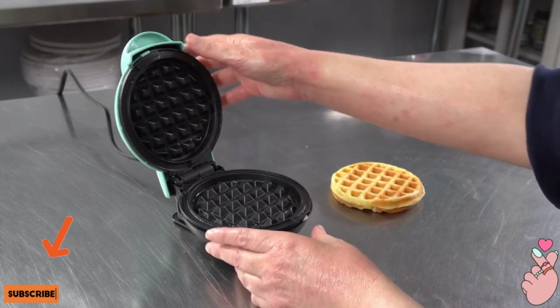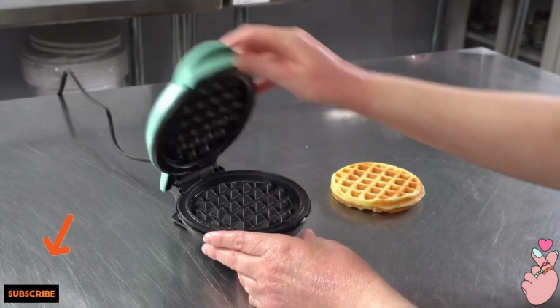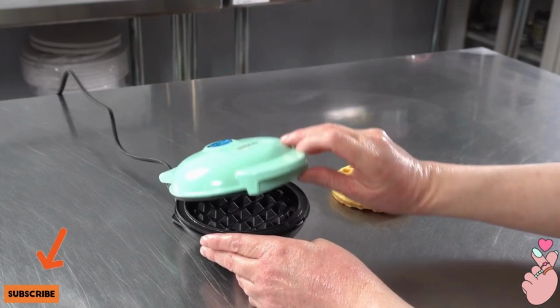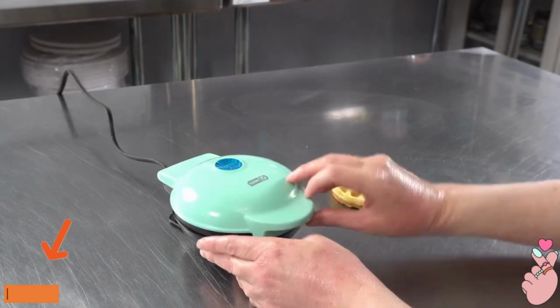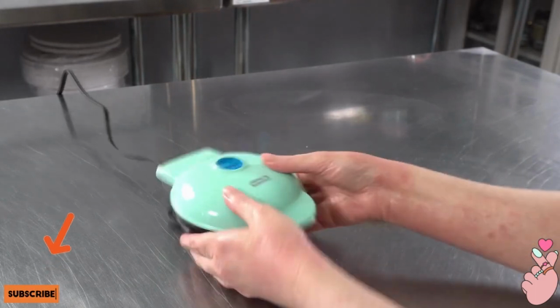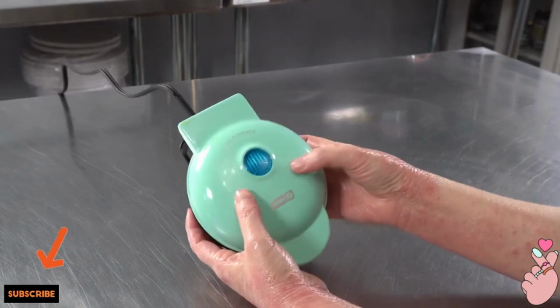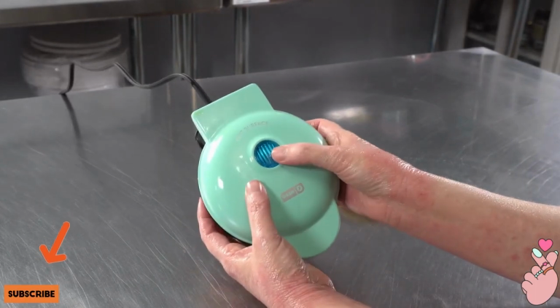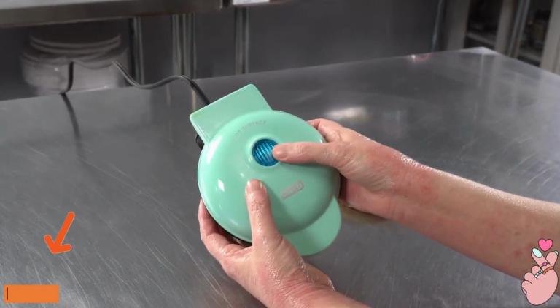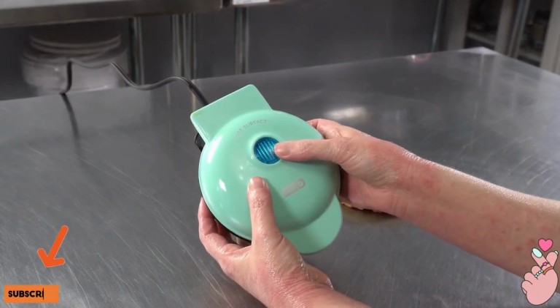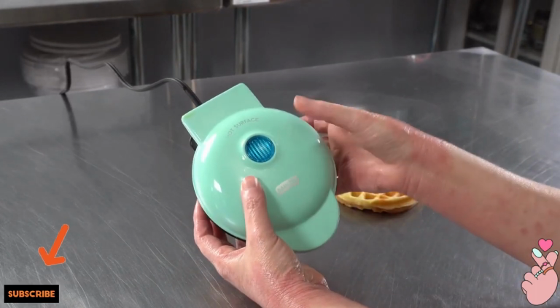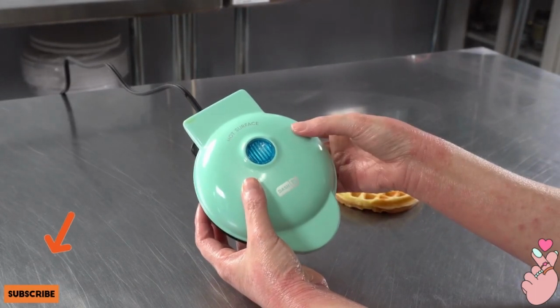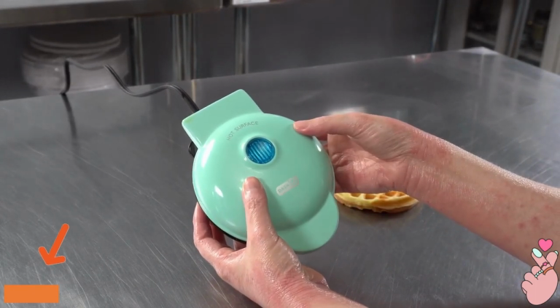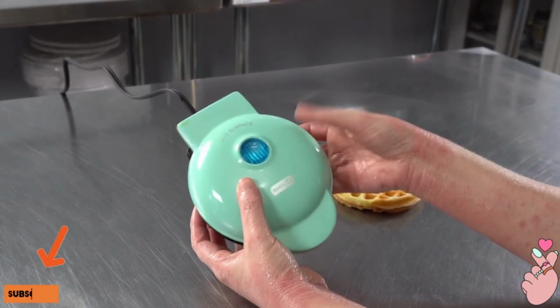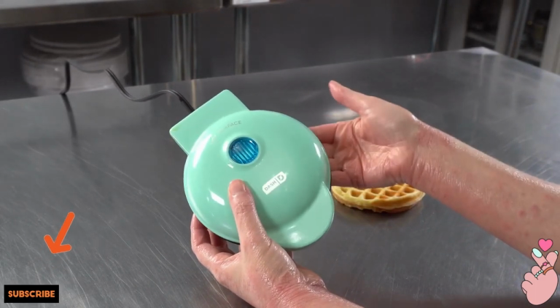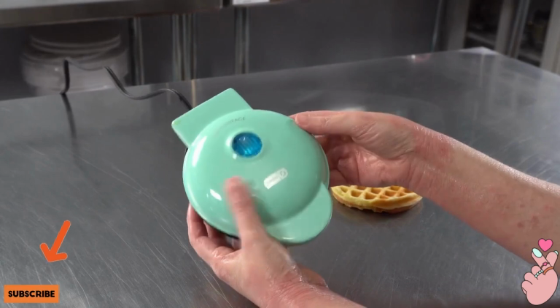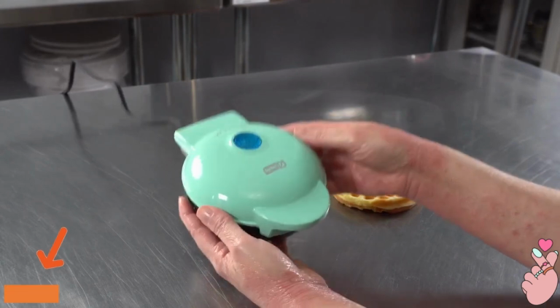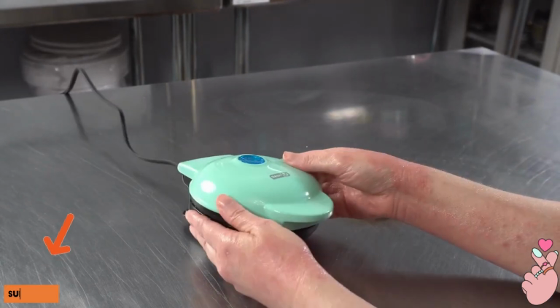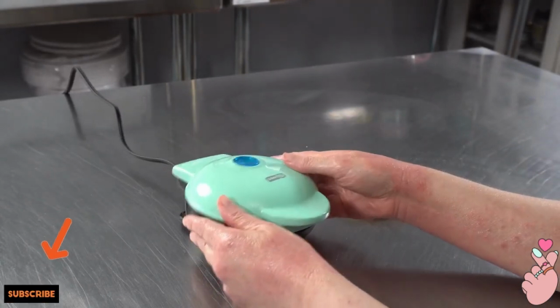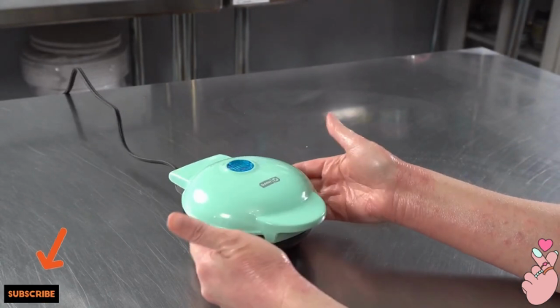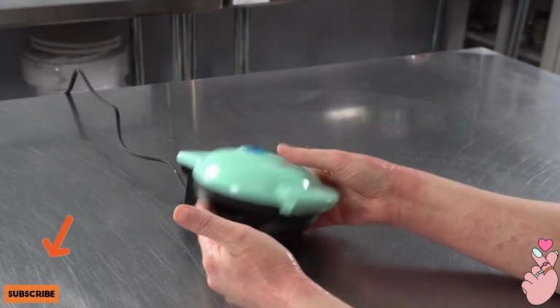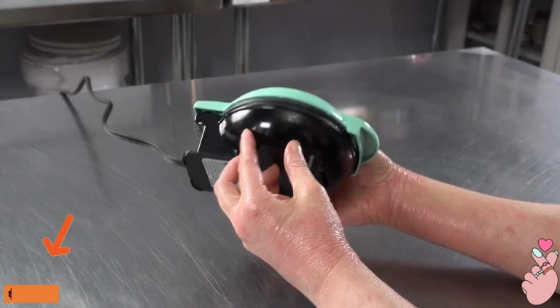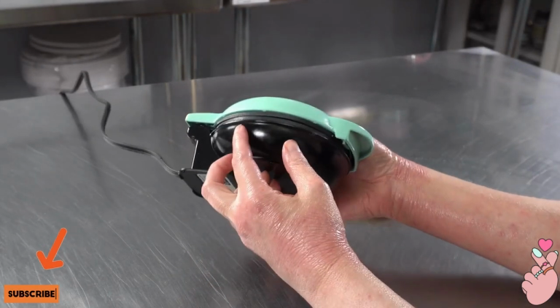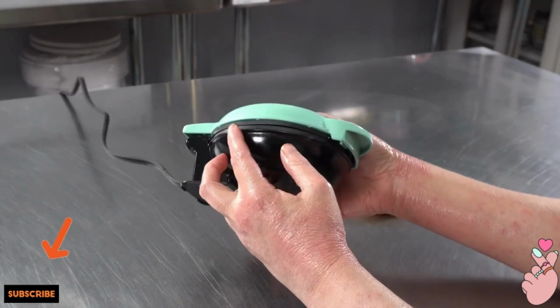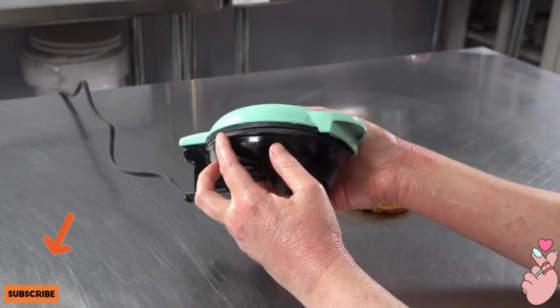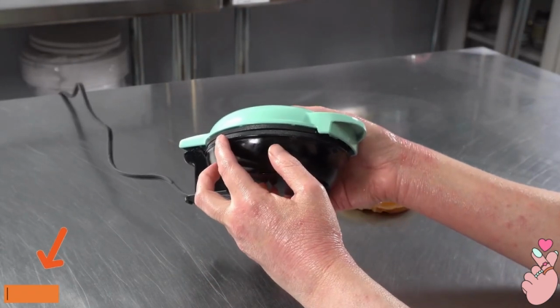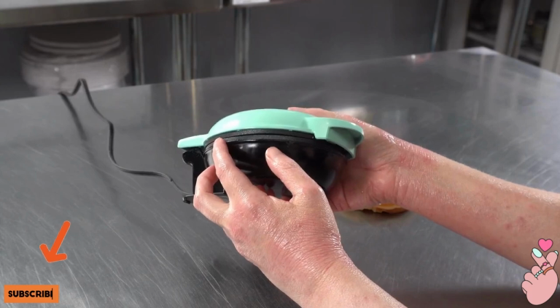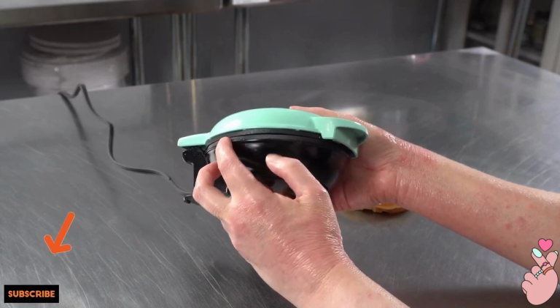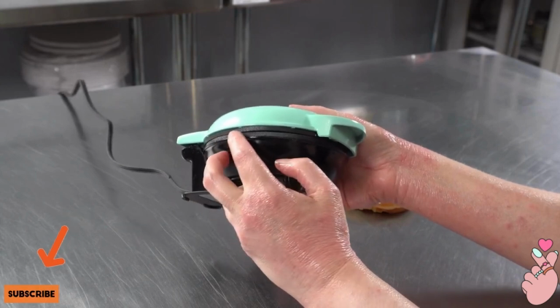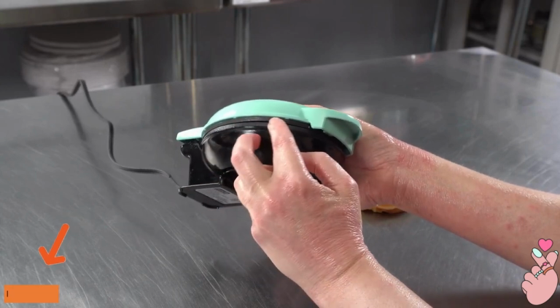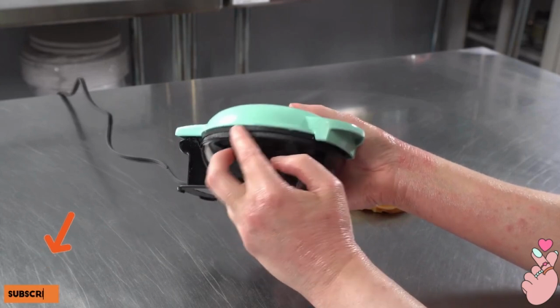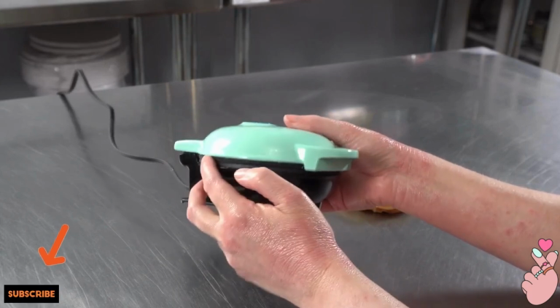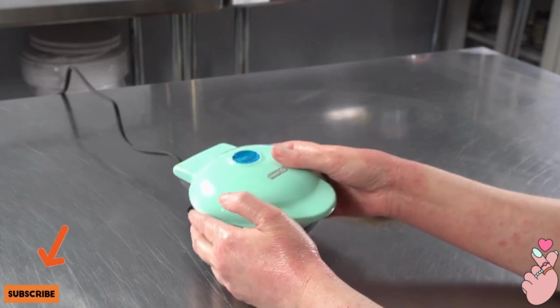A few things to note: when you plug it in, the indicator light will come on. It heats up relatively quickly, so I almost missed it going off. The waffle plate itself warms up really nice and hot, and you can see a little bit of it is exposed here.